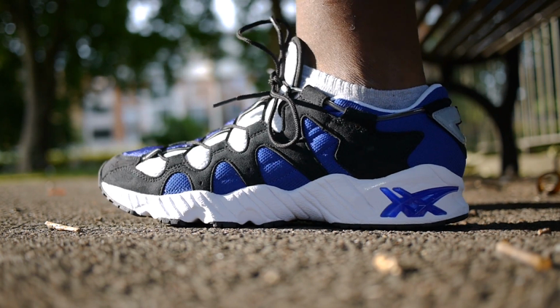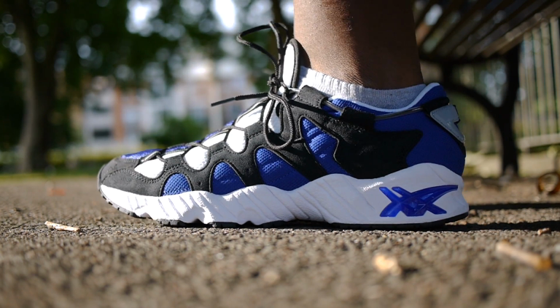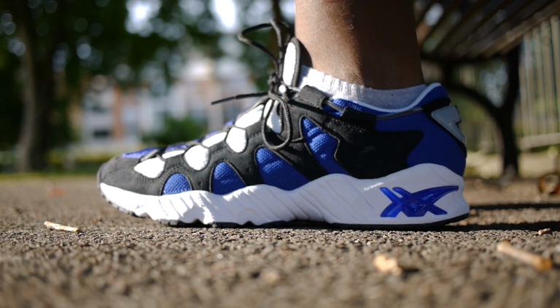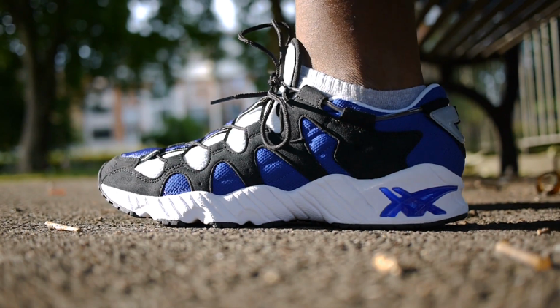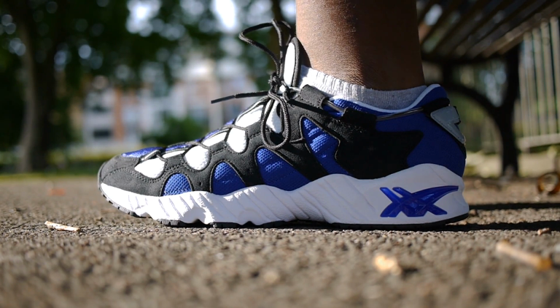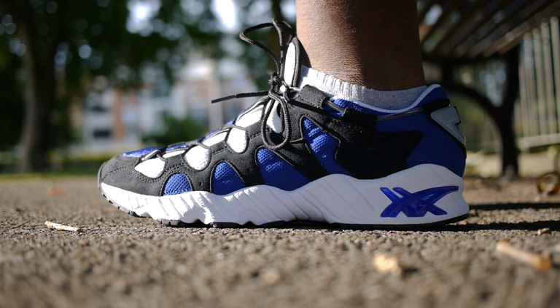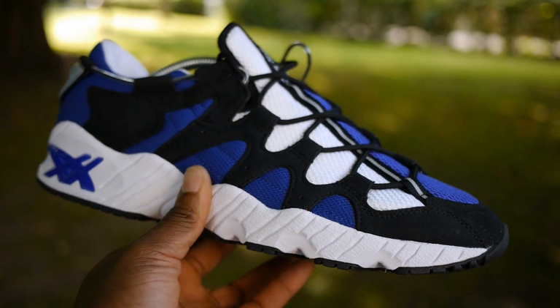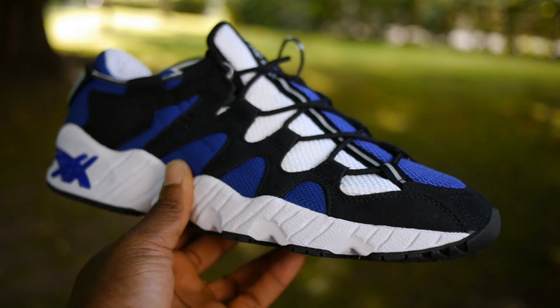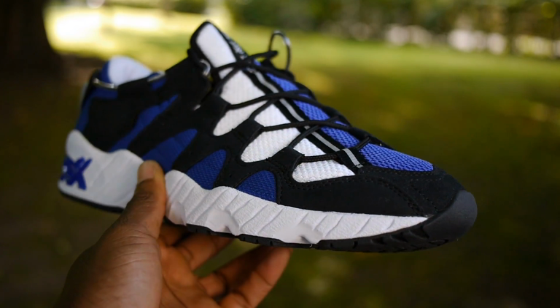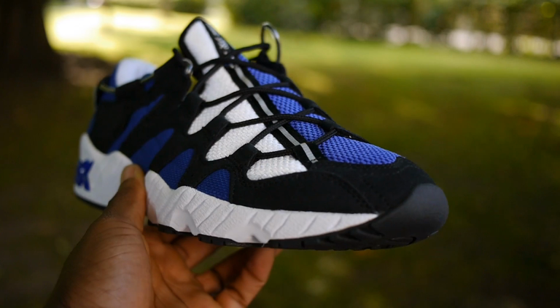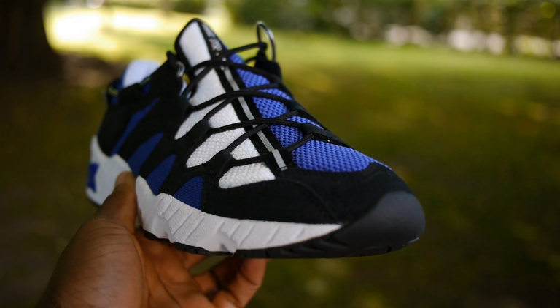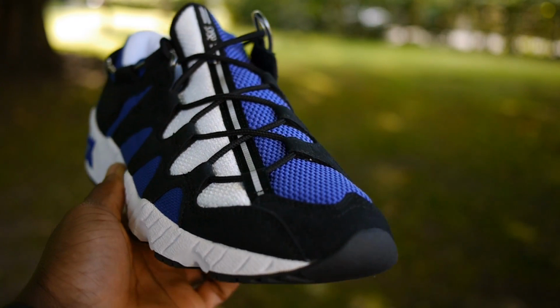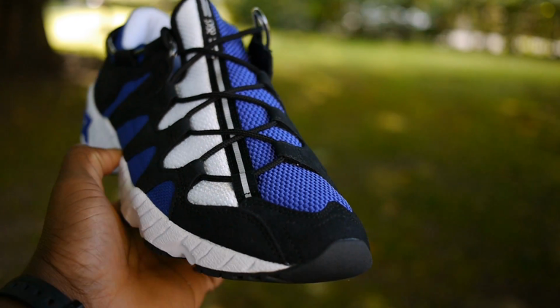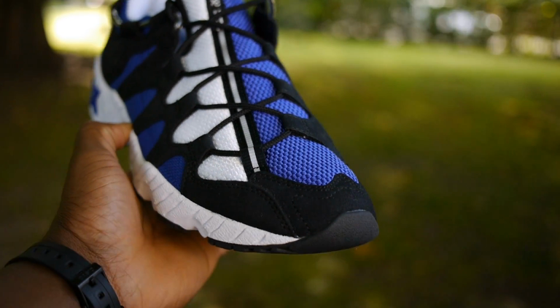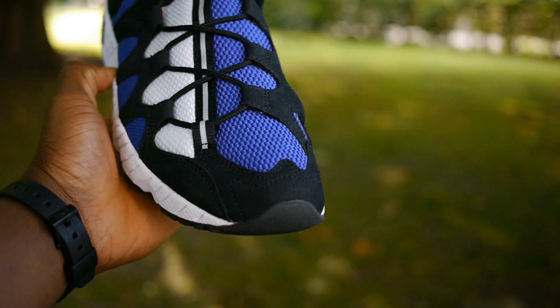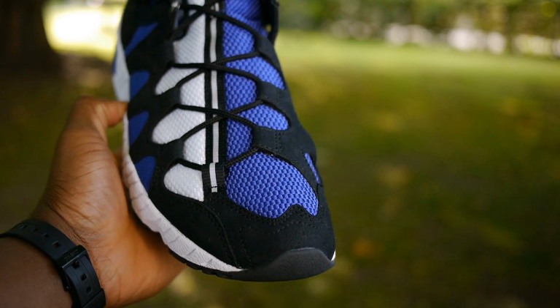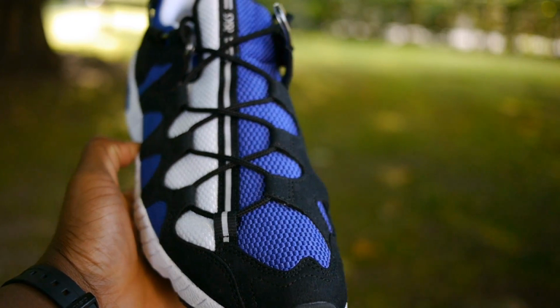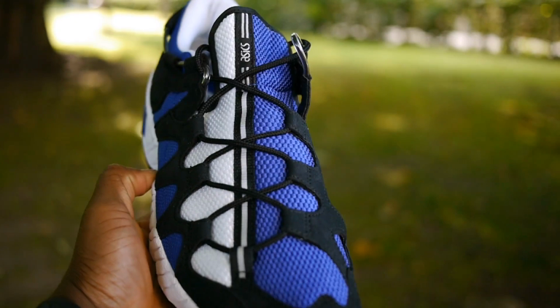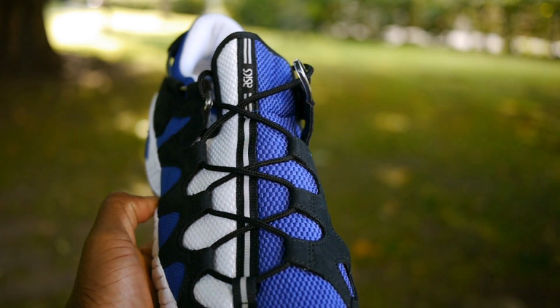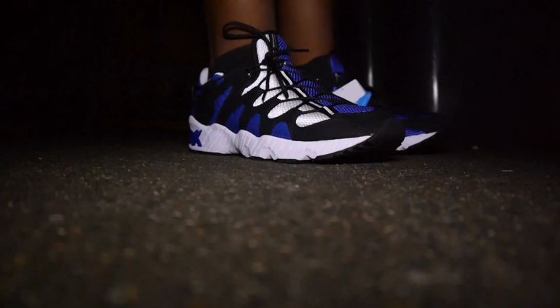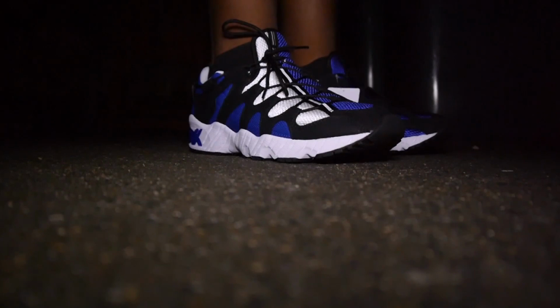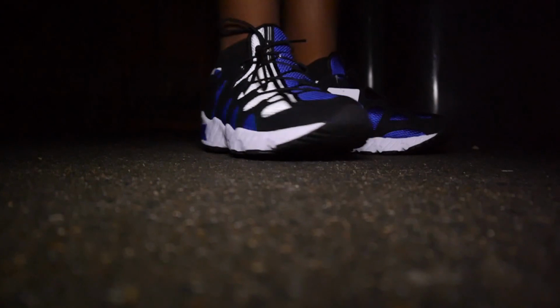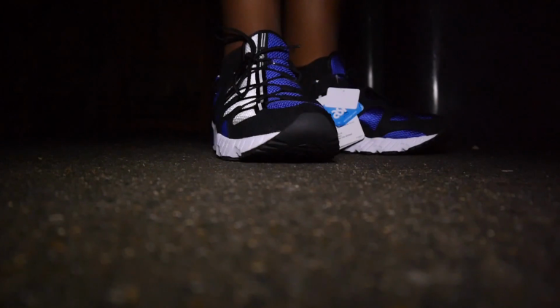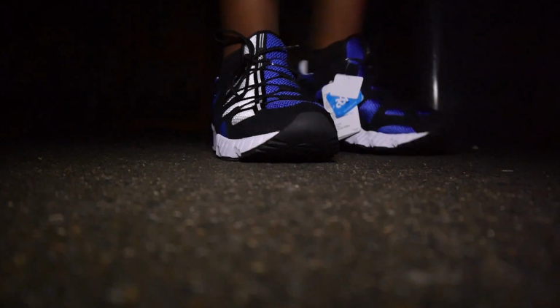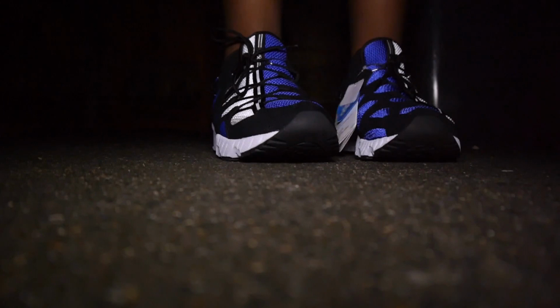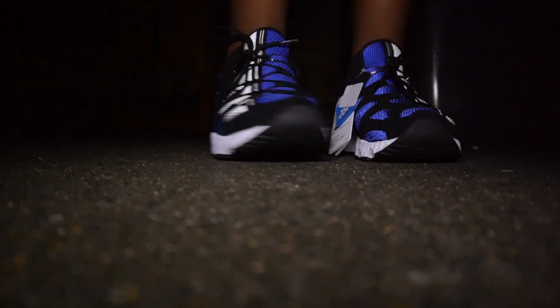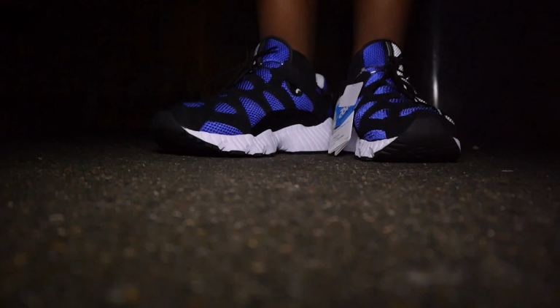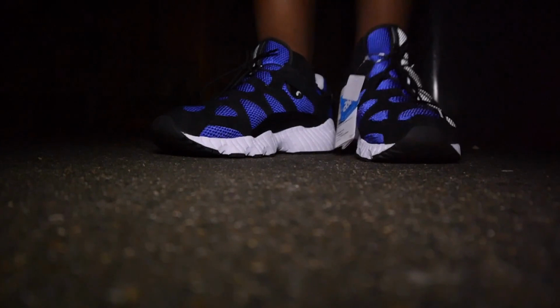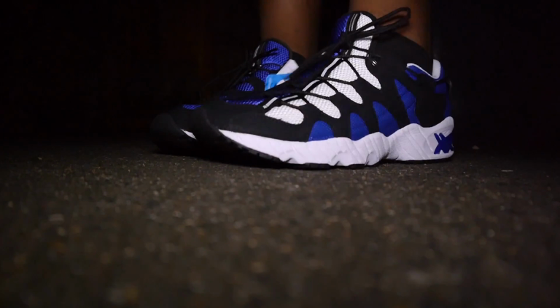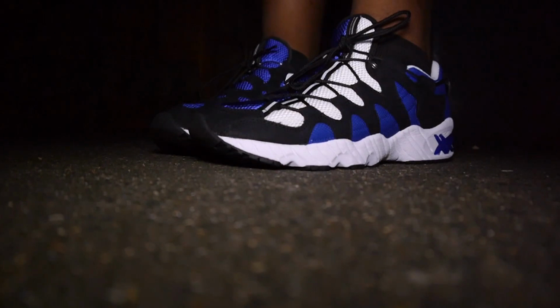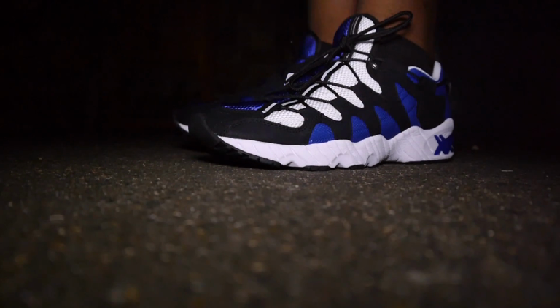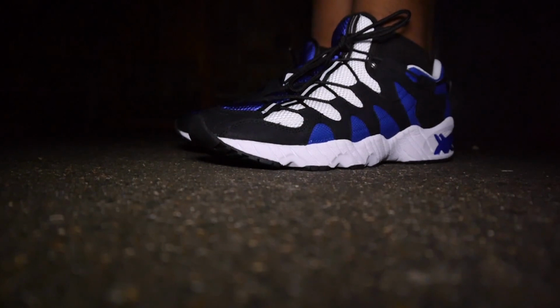There are a few details that I like about the Gel Maya. Notice how the mesh on the medial and forefoot is slightly lighter and shinier than the mesh on the lateral. I also like the subtle strip of silver 3M that sits over the silver panel — it really pops, especially at night.